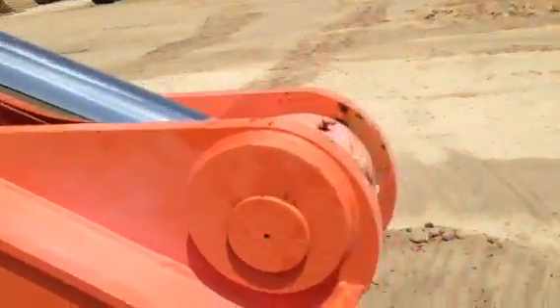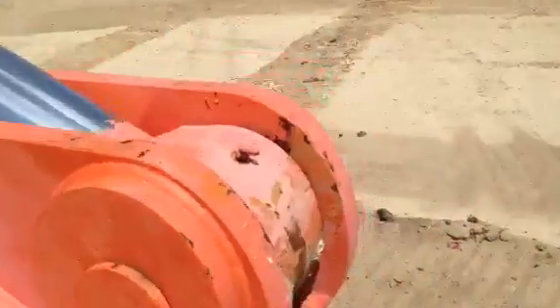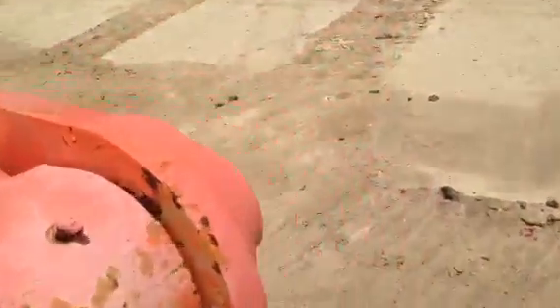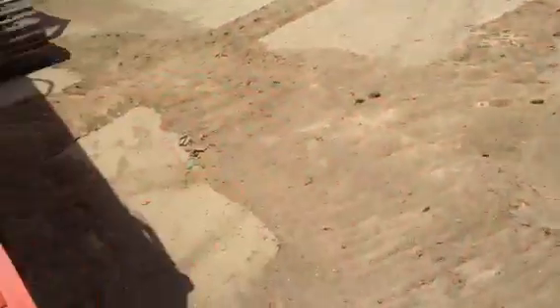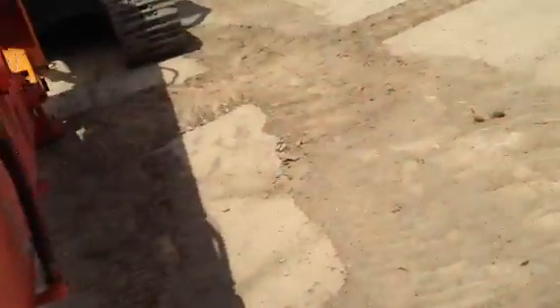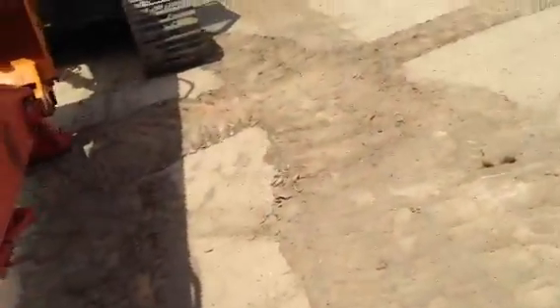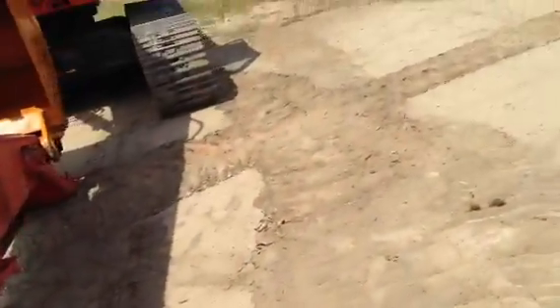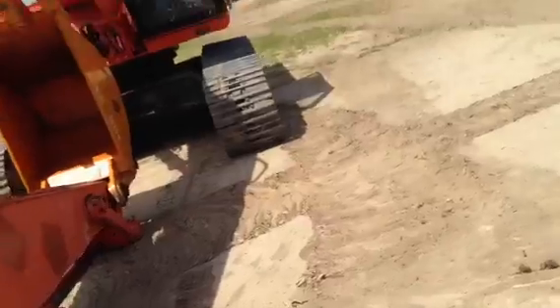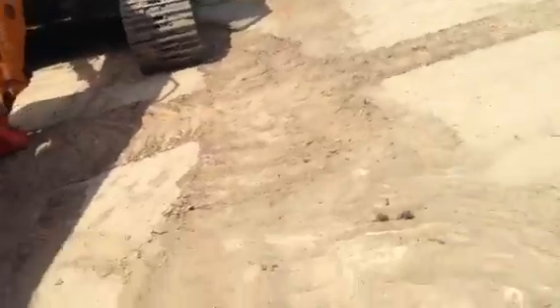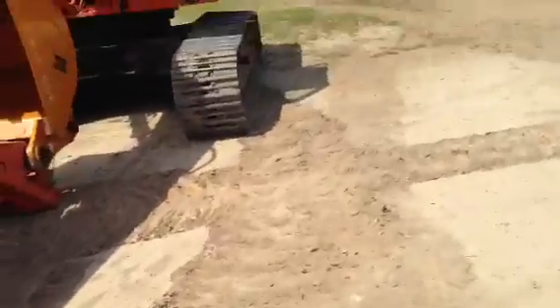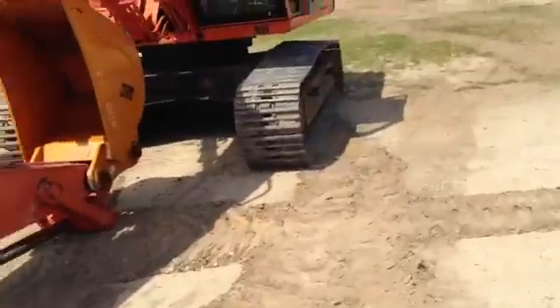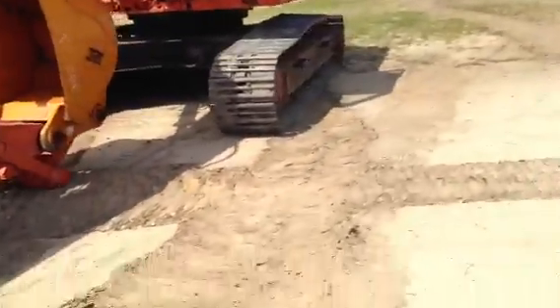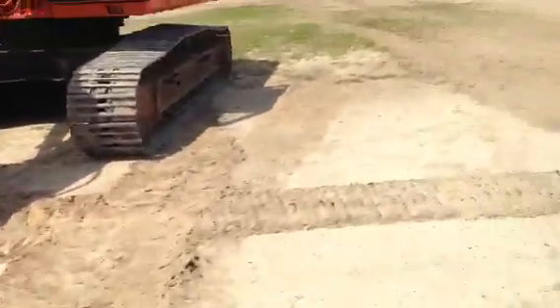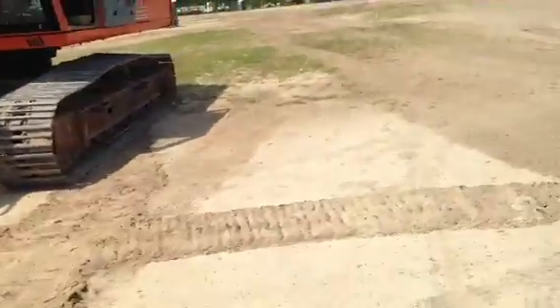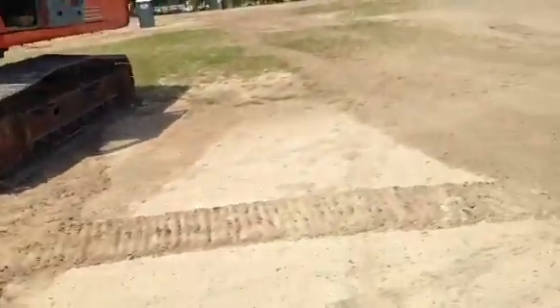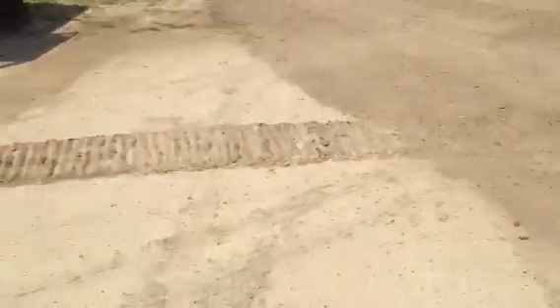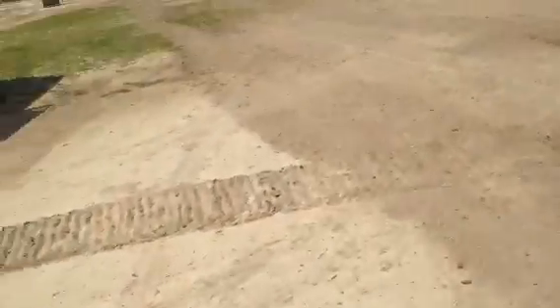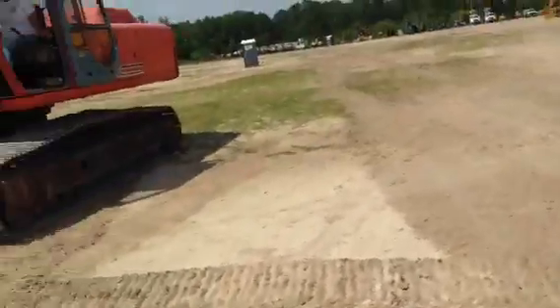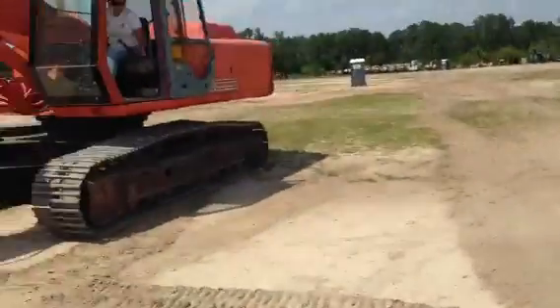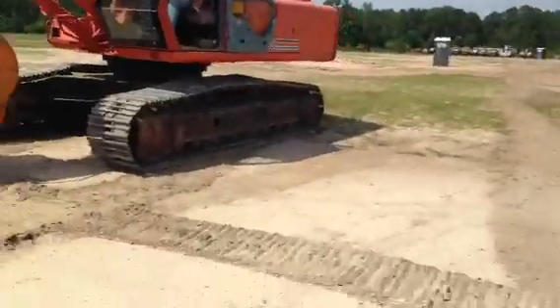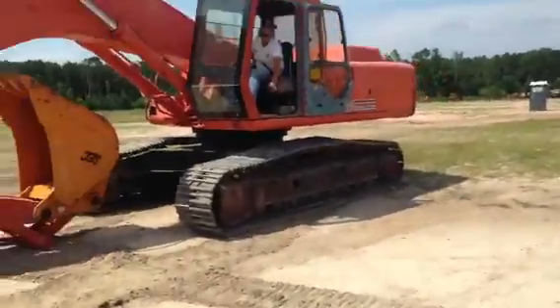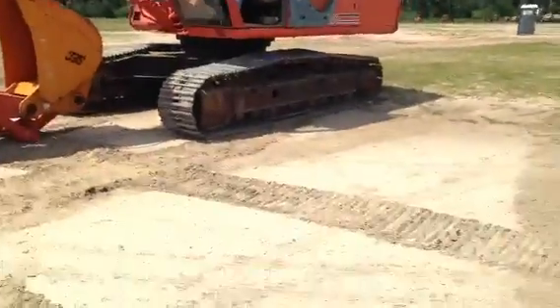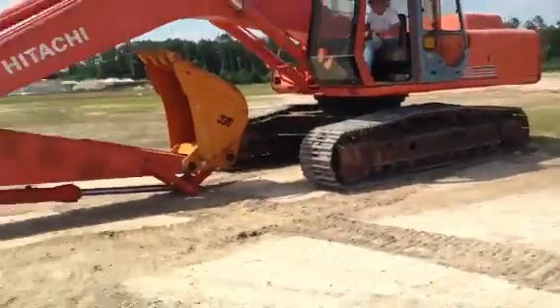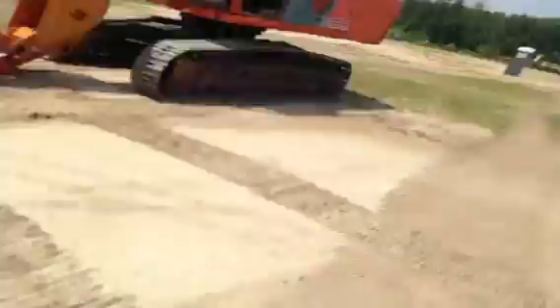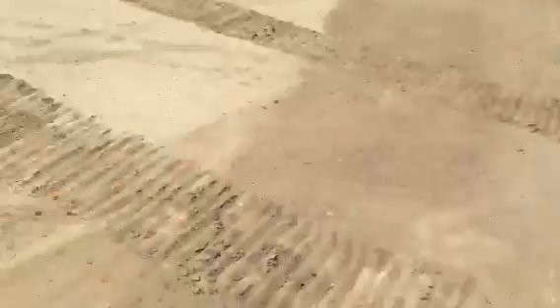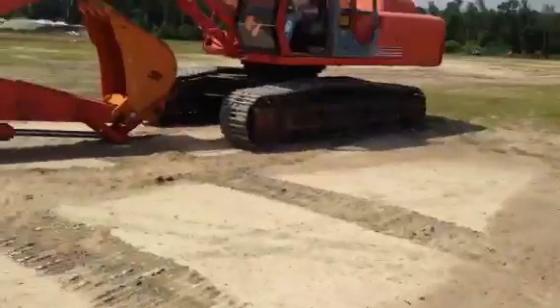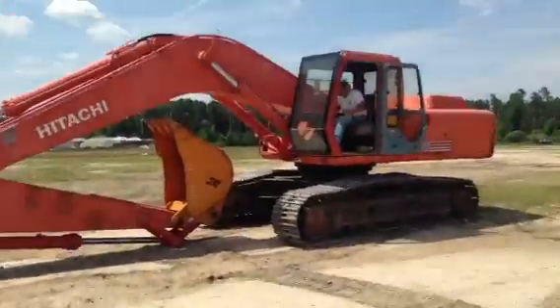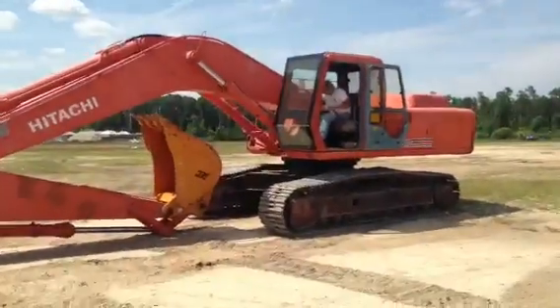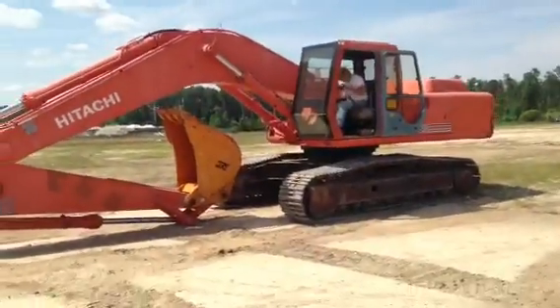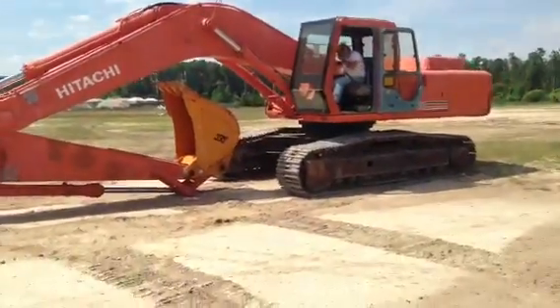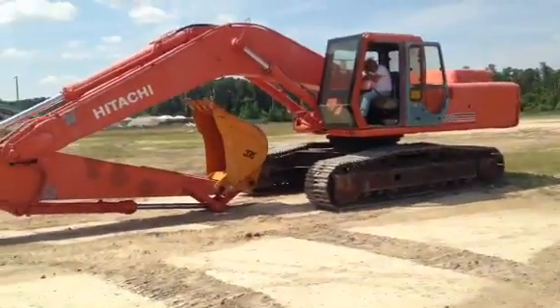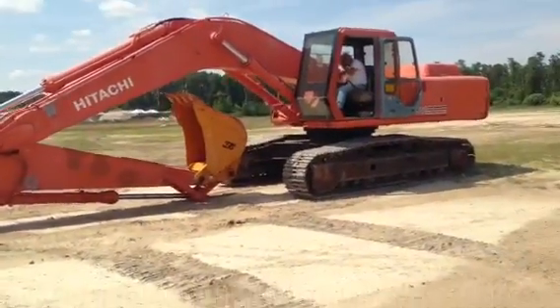The boom is in really, really good shape. We're going to show you that everything works on it. The electronics work on this machine real well.